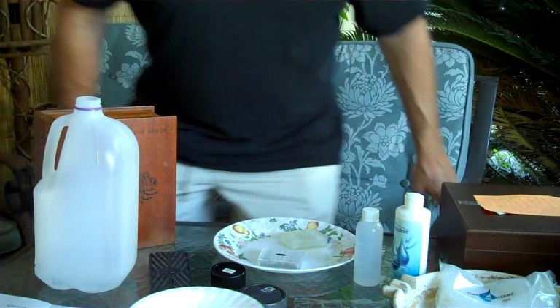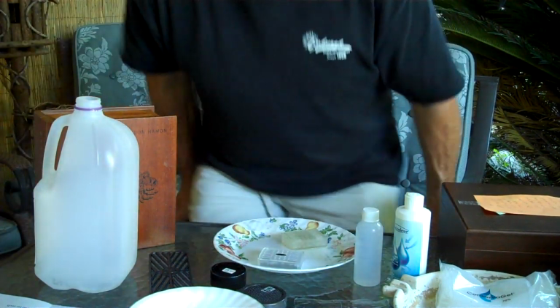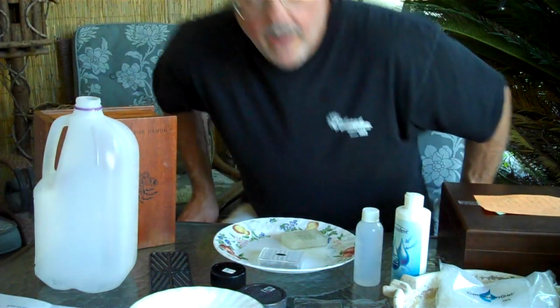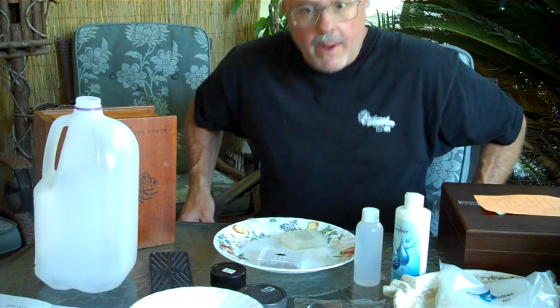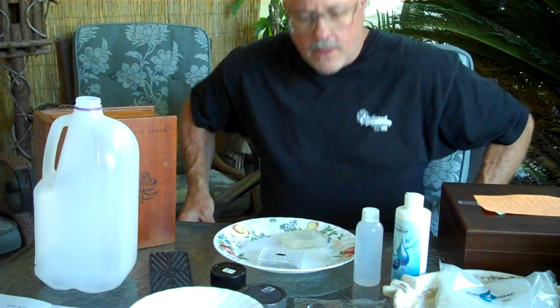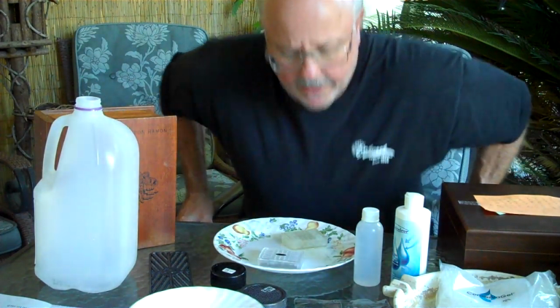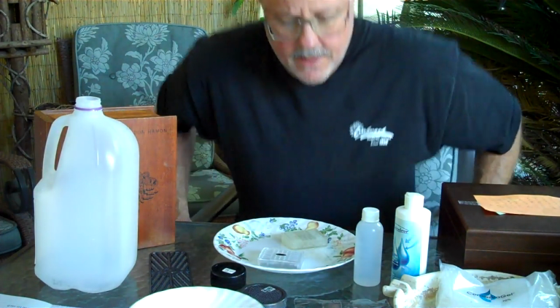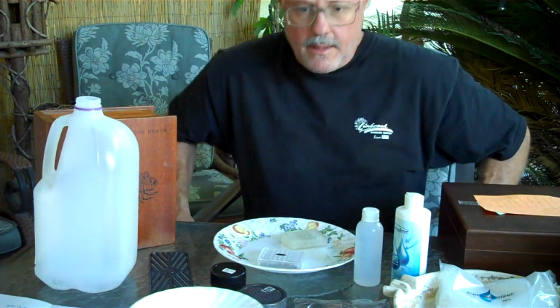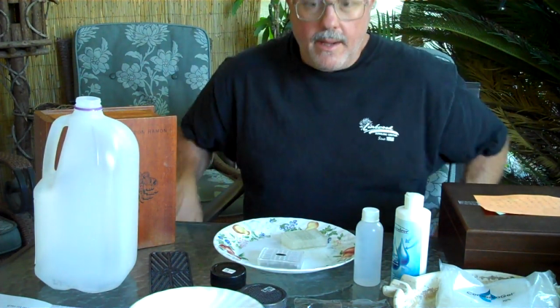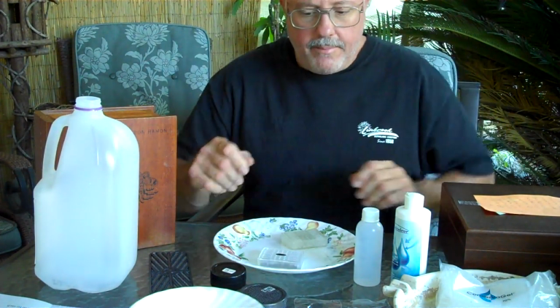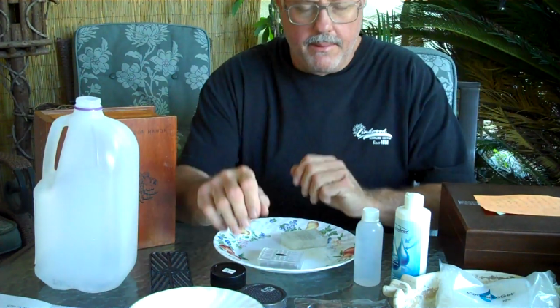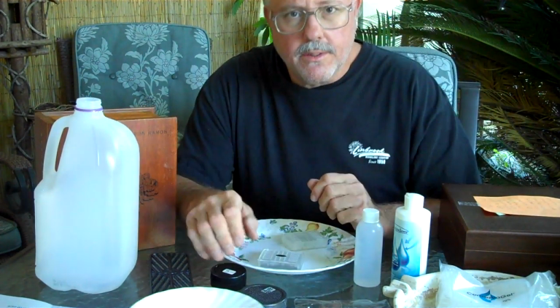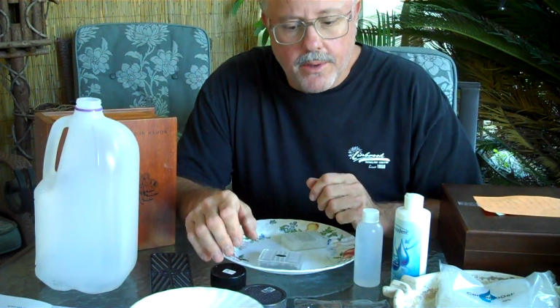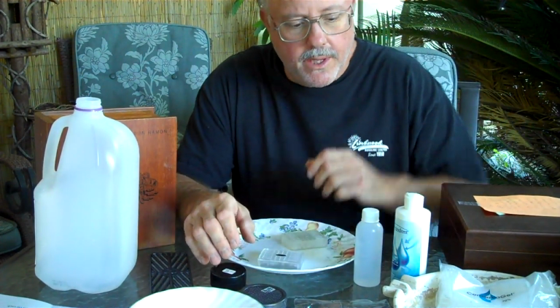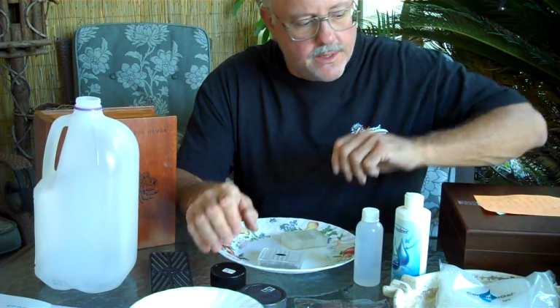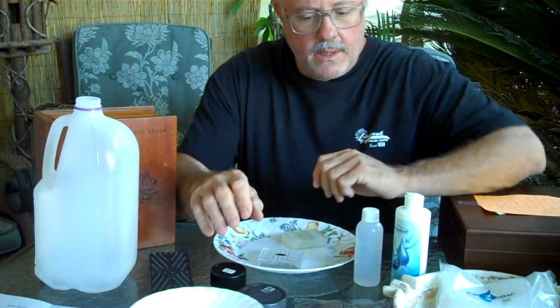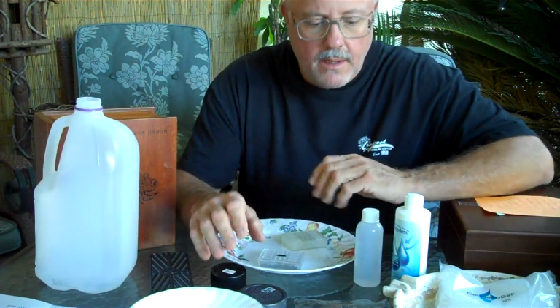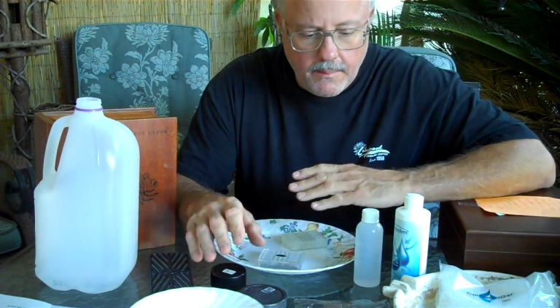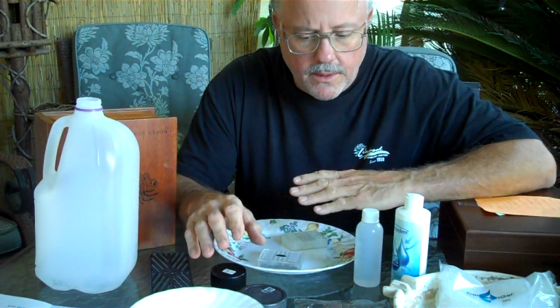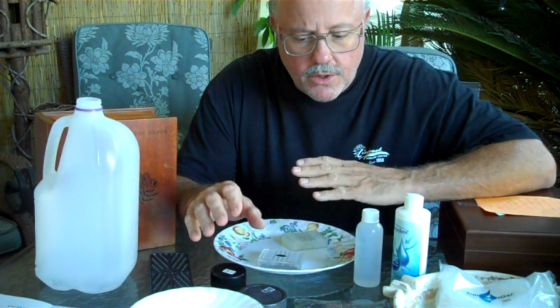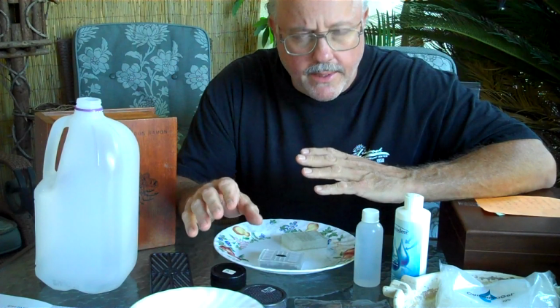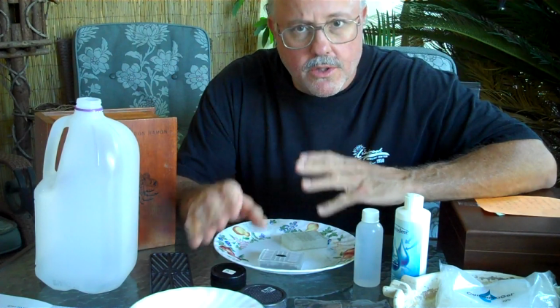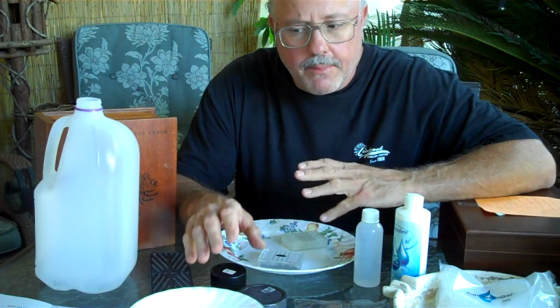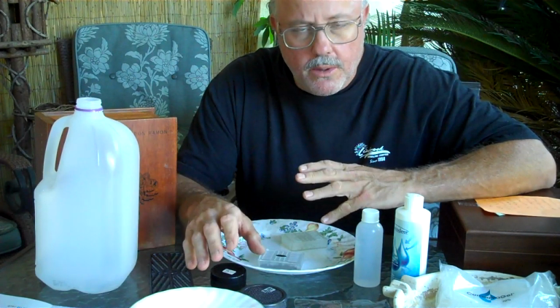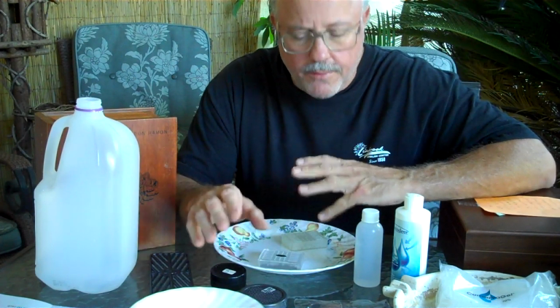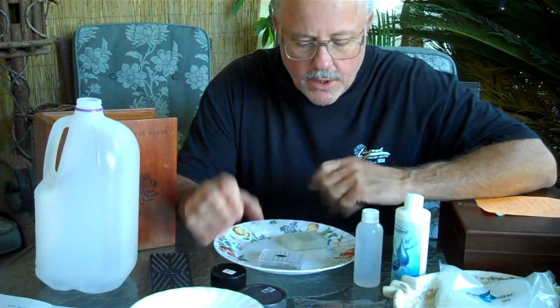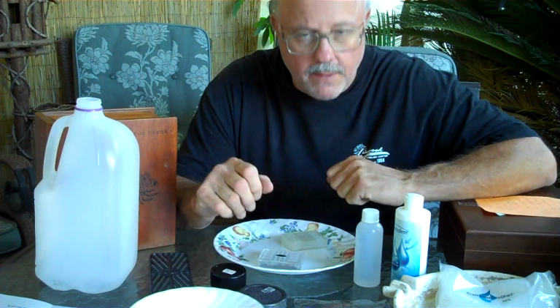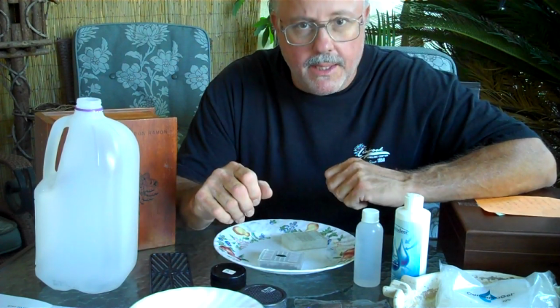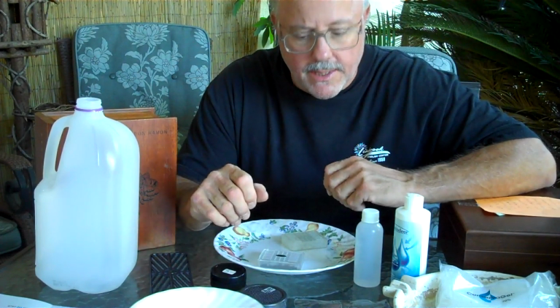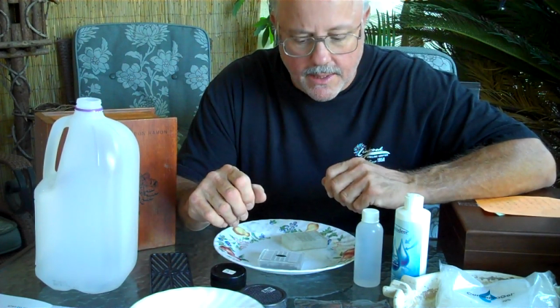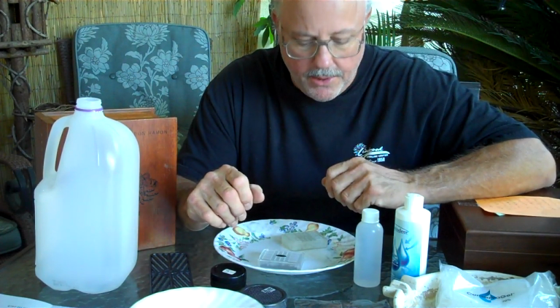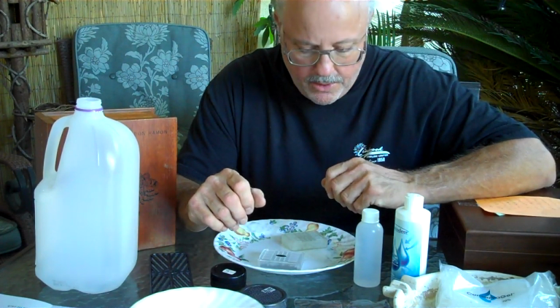Hi, I'm Mike, your tobacconist, and I've been a tobacconist for 31 years. I'm going to try to describe to you the function of the humidity devices that come with your humidor.